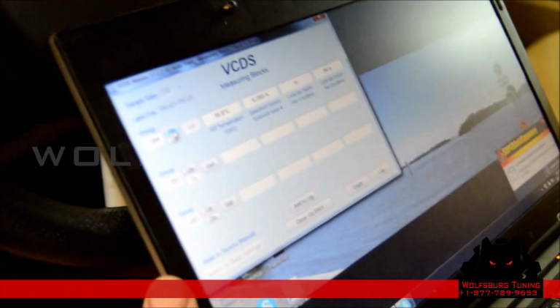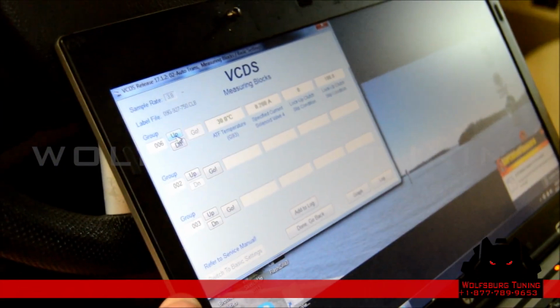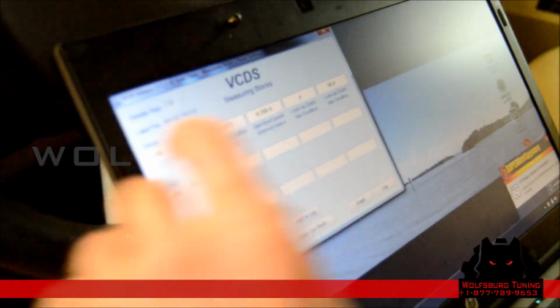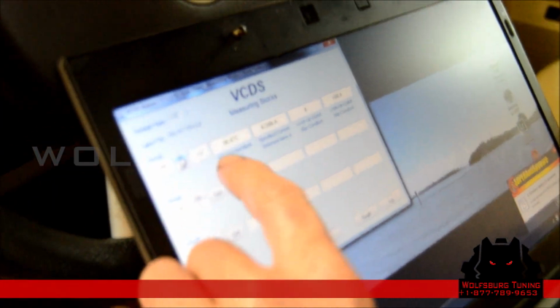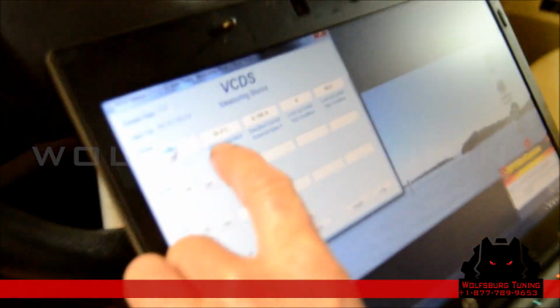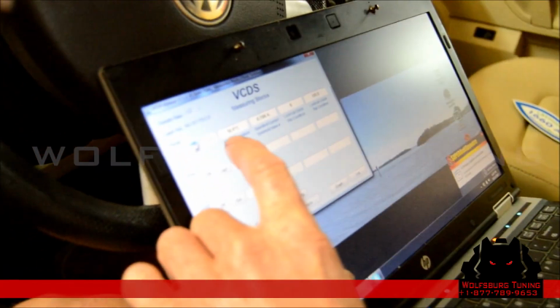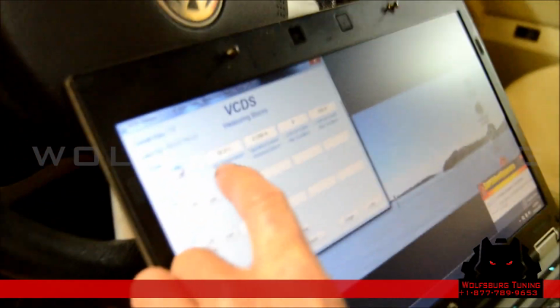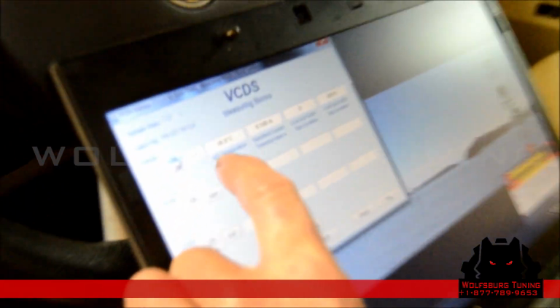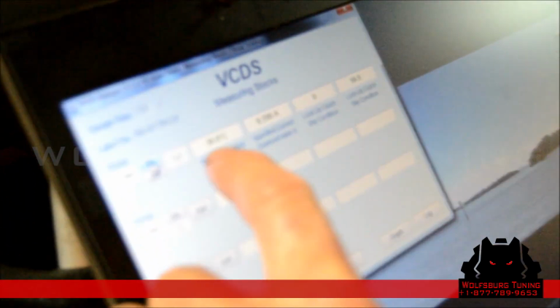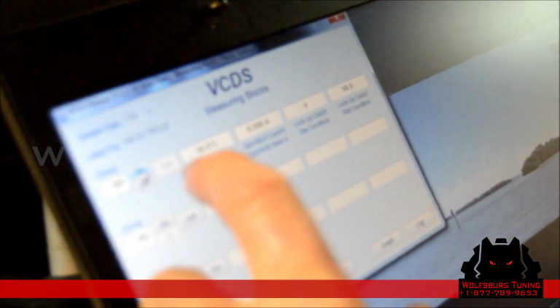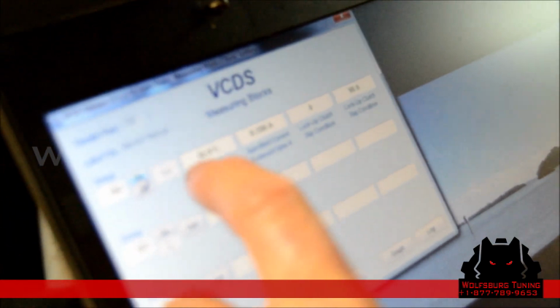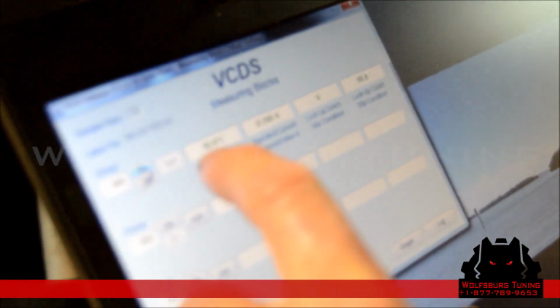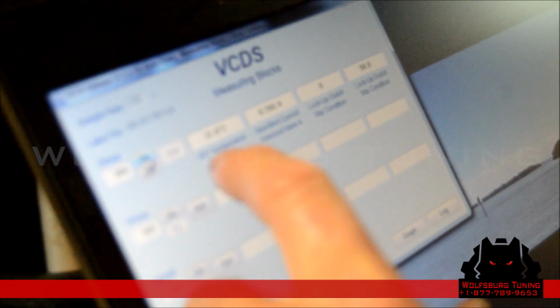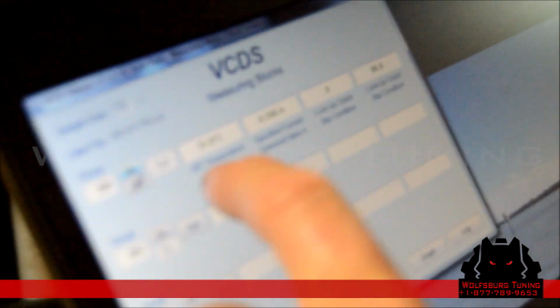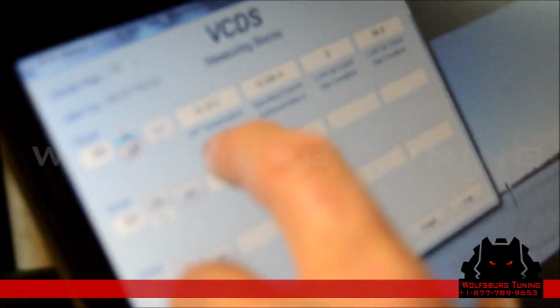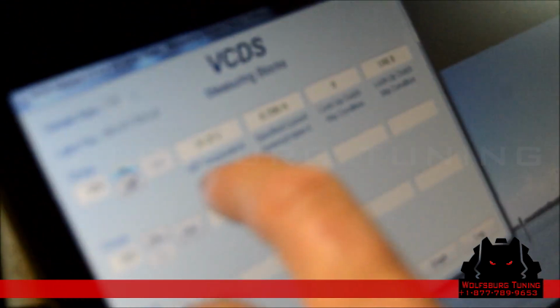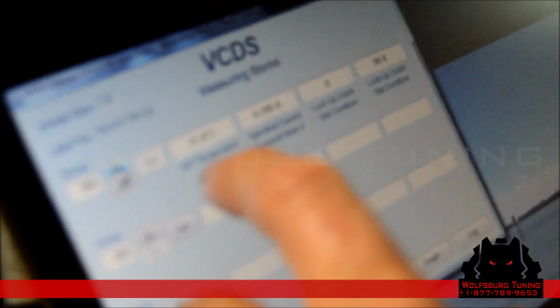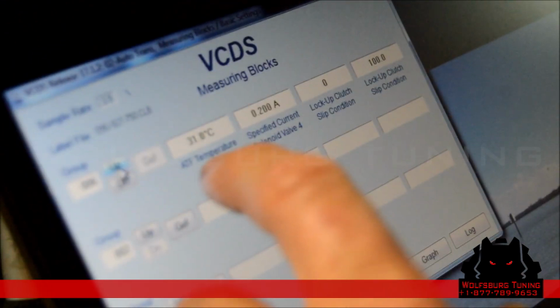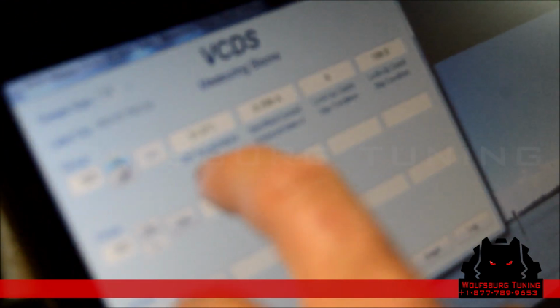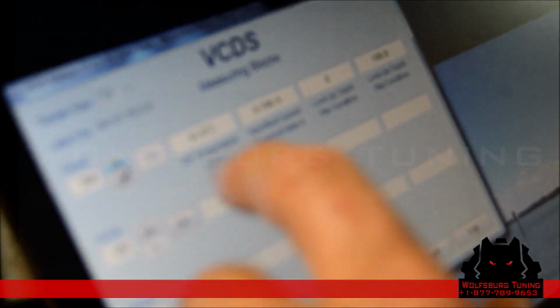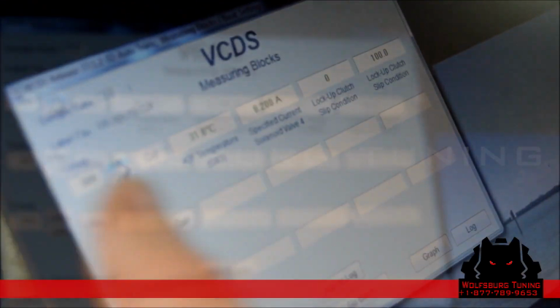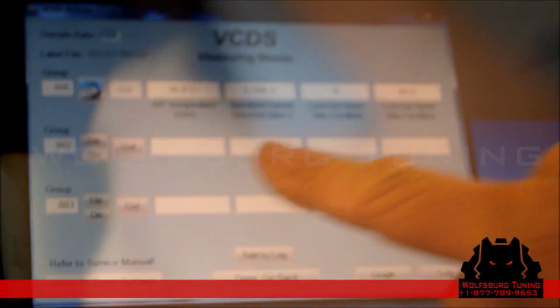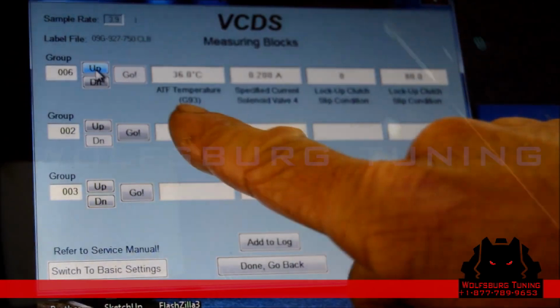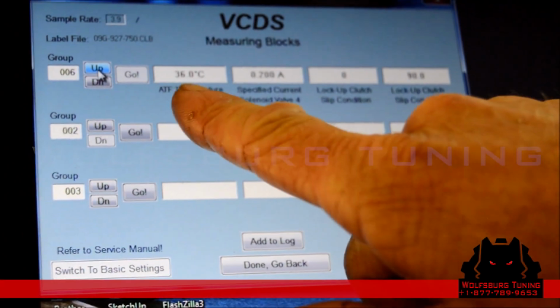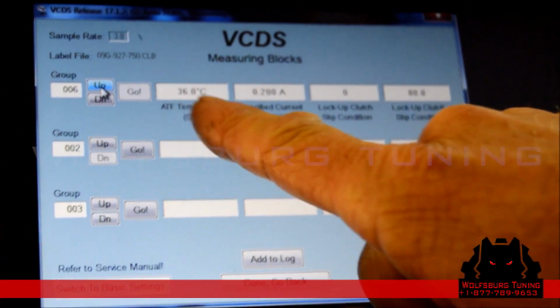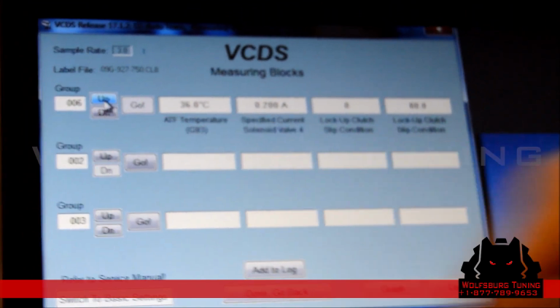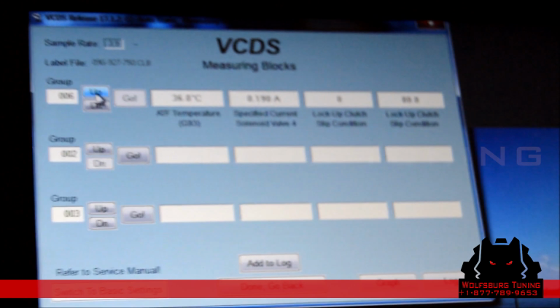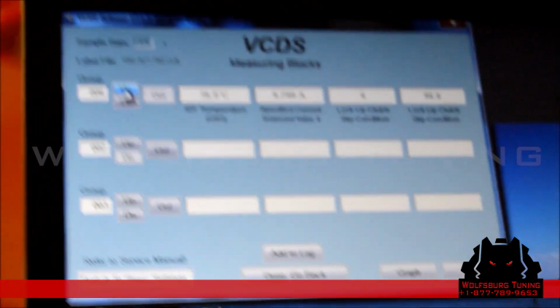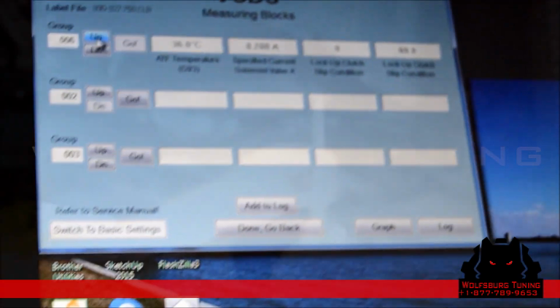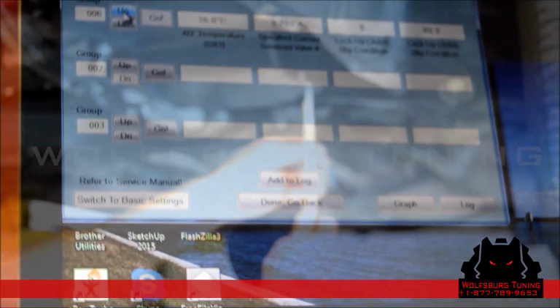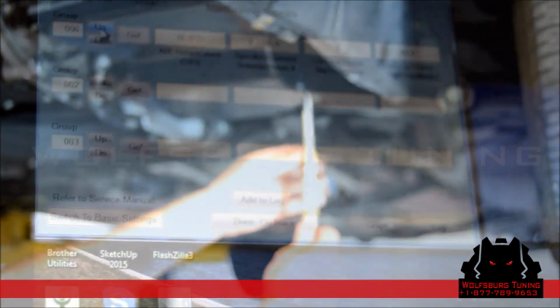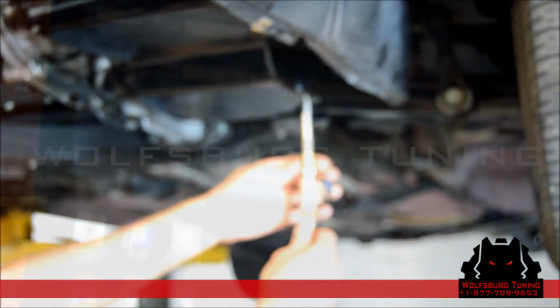Now we're going to keep an eye on the ATF temperature. We're at 30 degrees Celsius. Once it gets to 35 degrees Celsius, we're going to check the fluid level. Now our transmission fluid temperature is 36 degrees Celsius — we'll check the level.